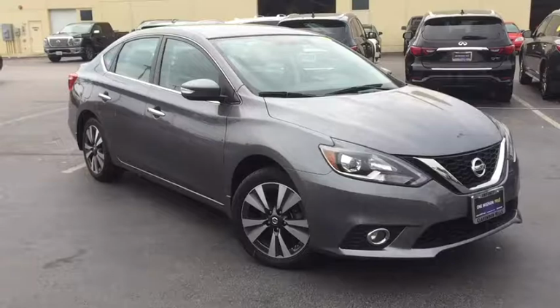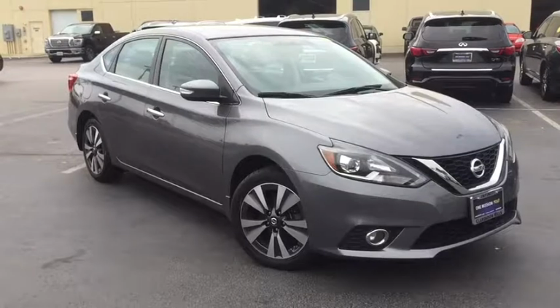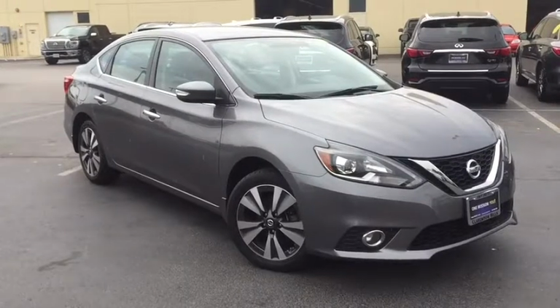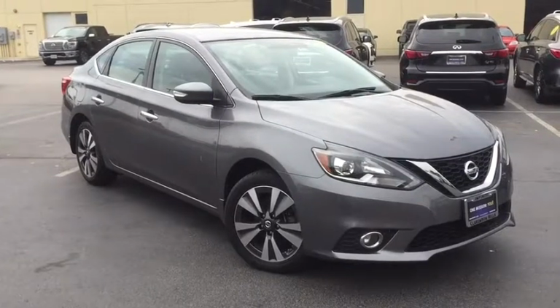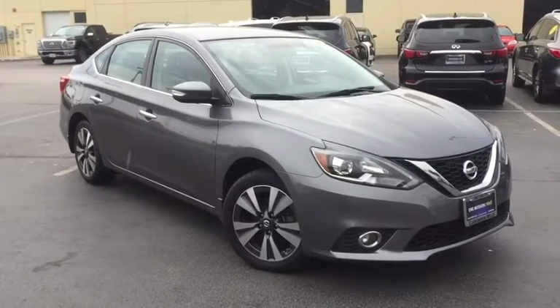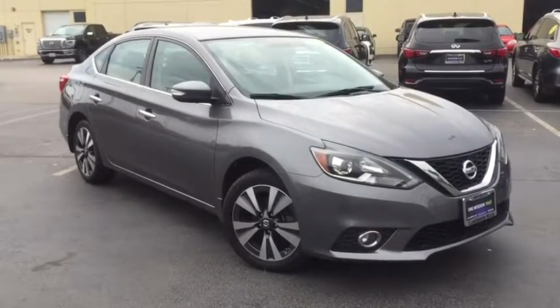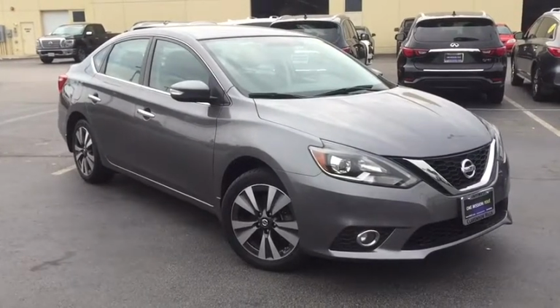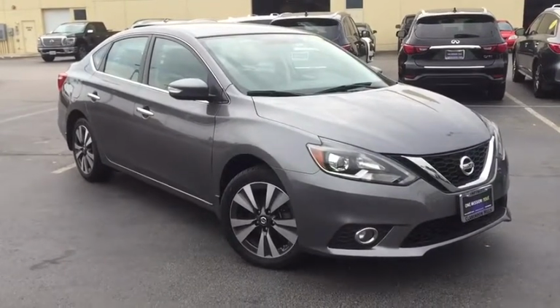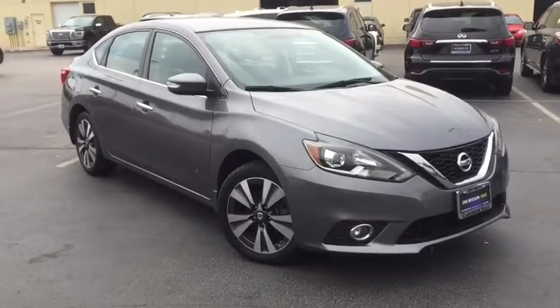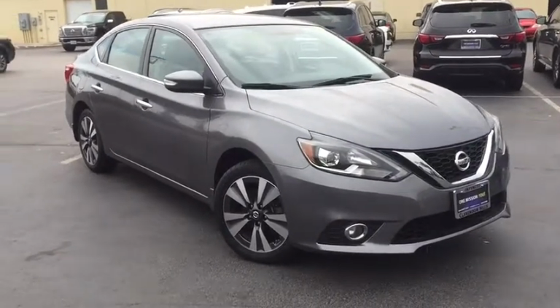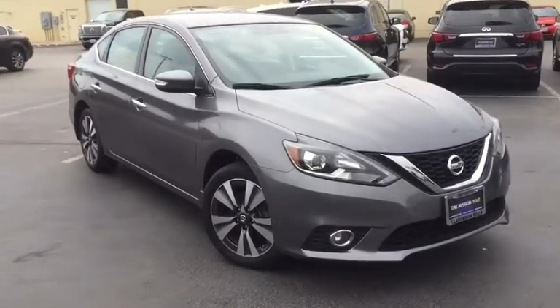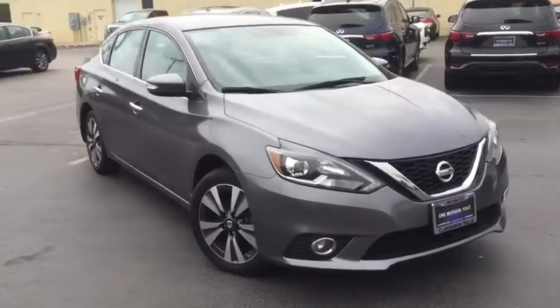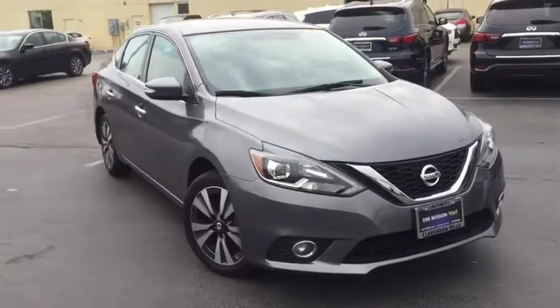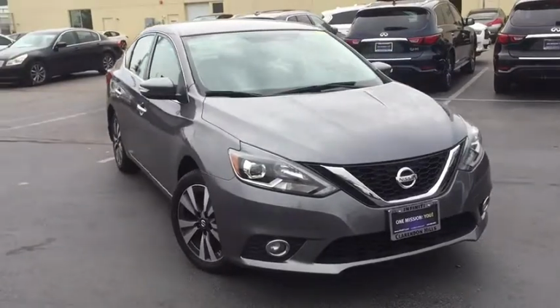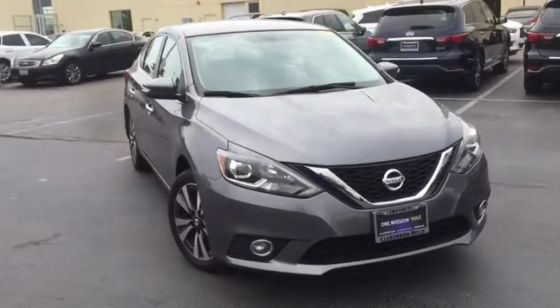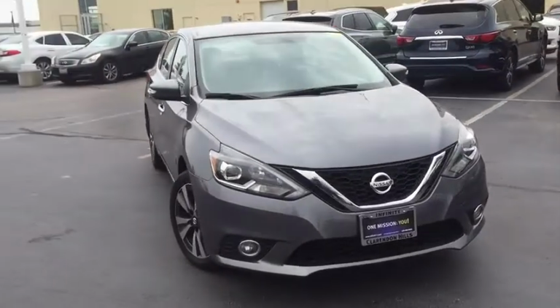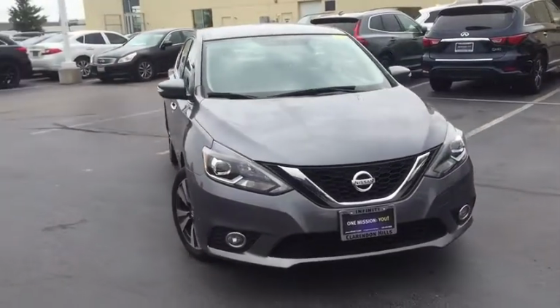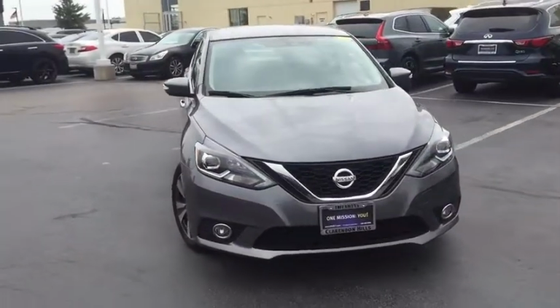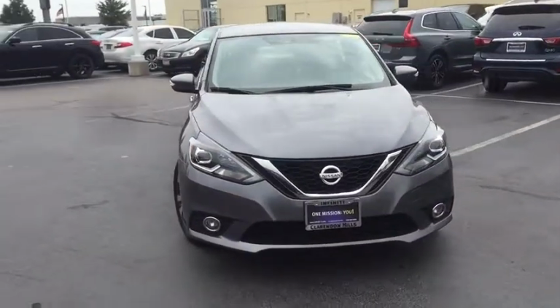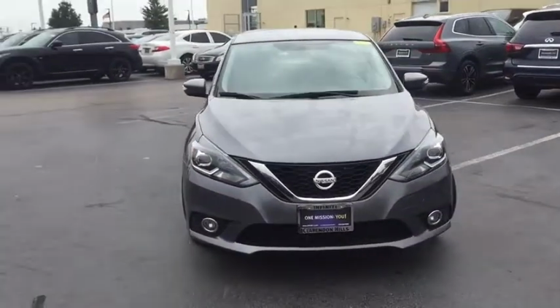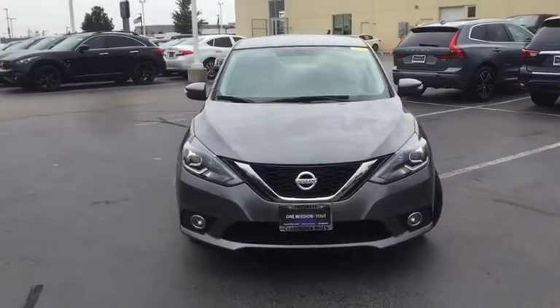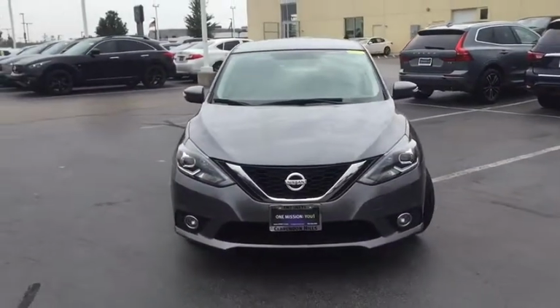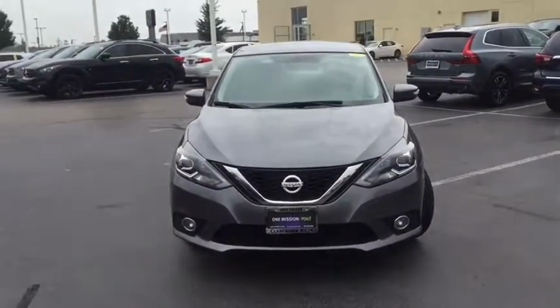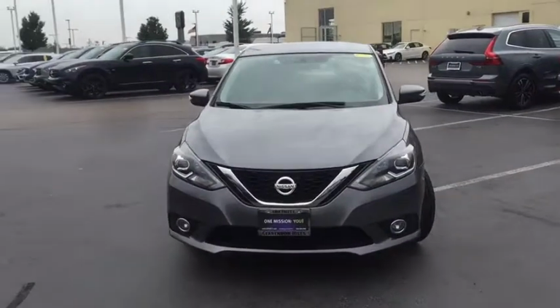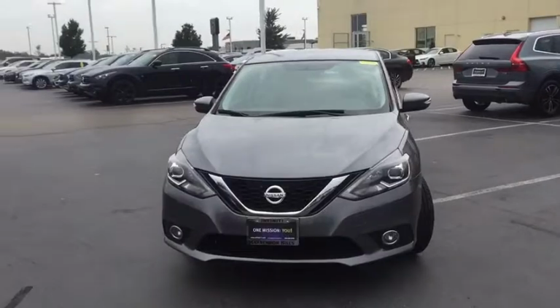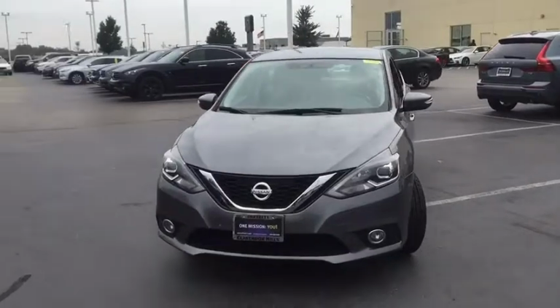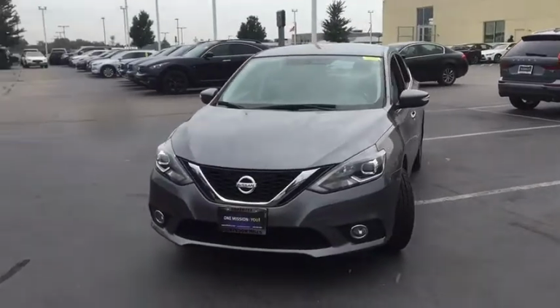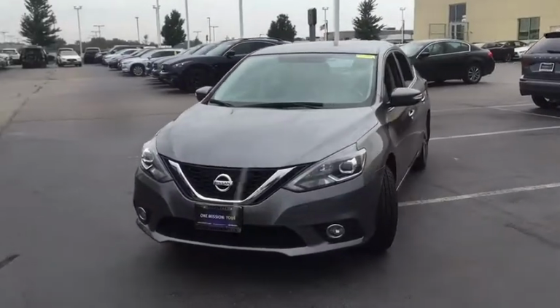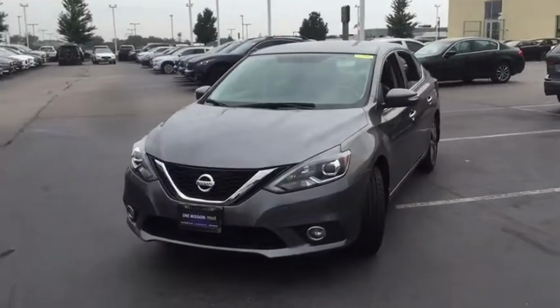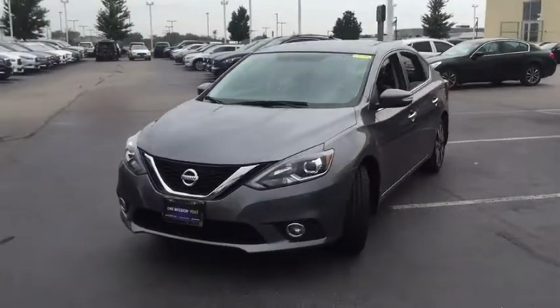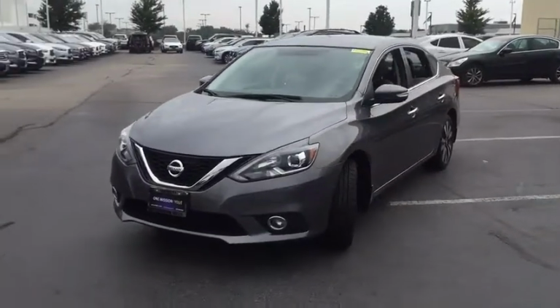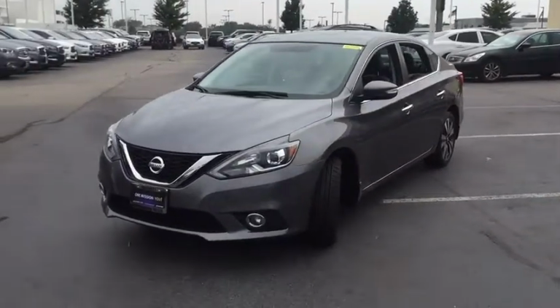Come test drive the 2016 Nissan Sentra. With its spacious and versatile interior and stellar fuel efficiency, the Nissan Sentra is the obvious choice for anyone who wants to enjoy a stylish and comfortable ride.